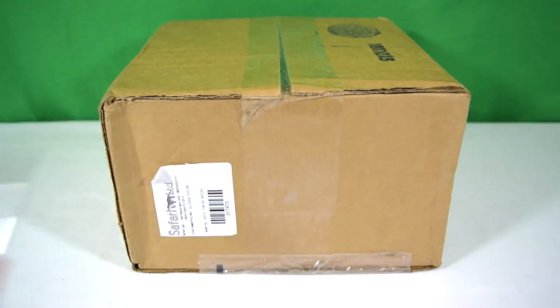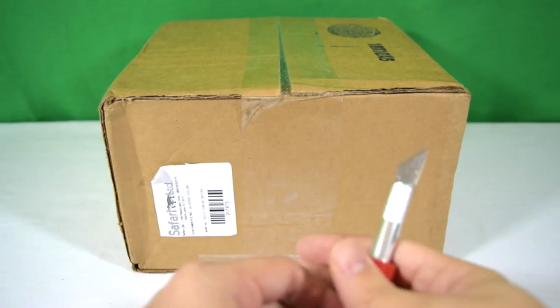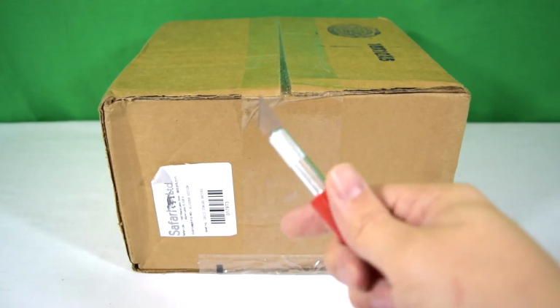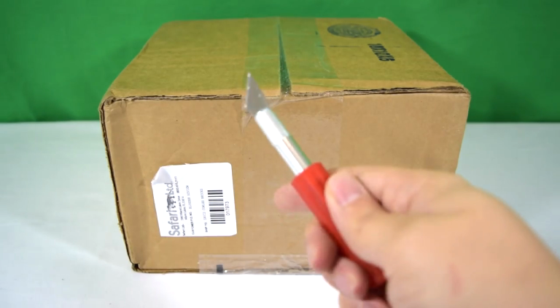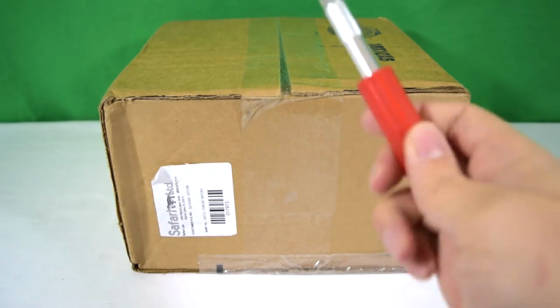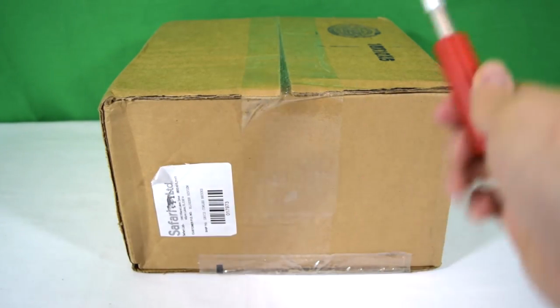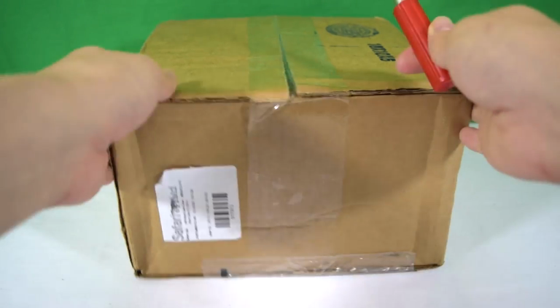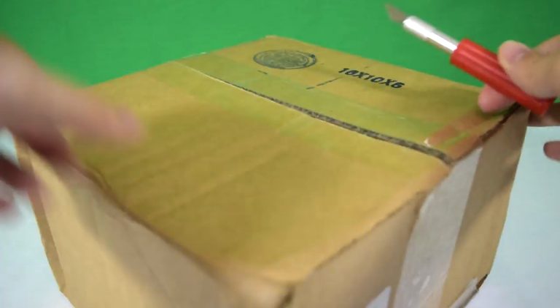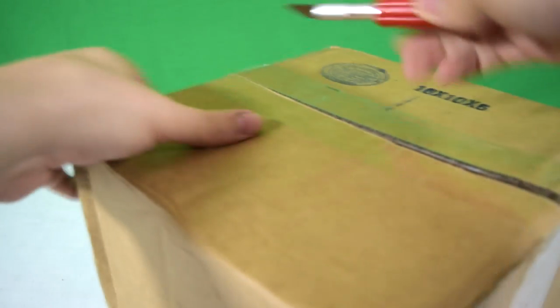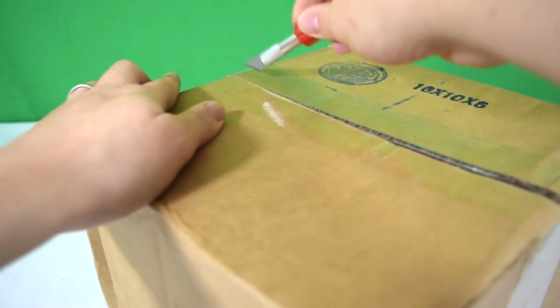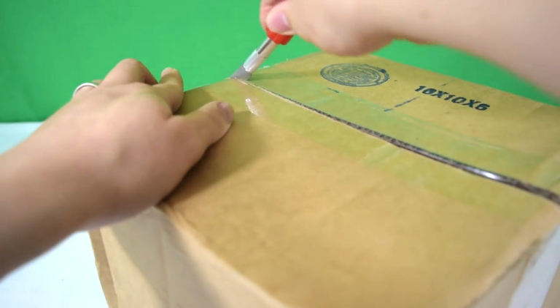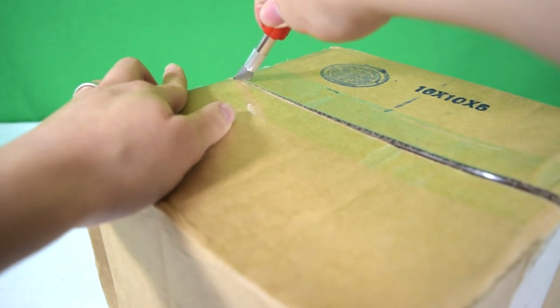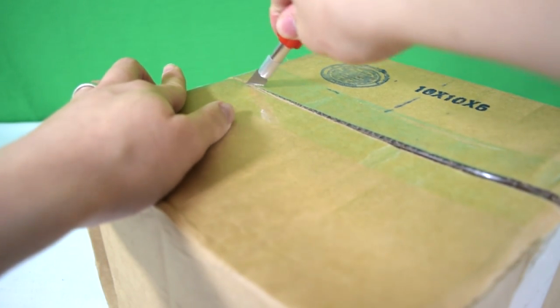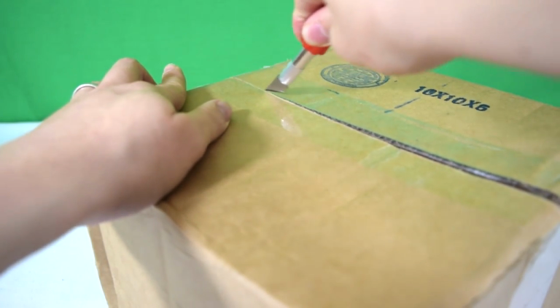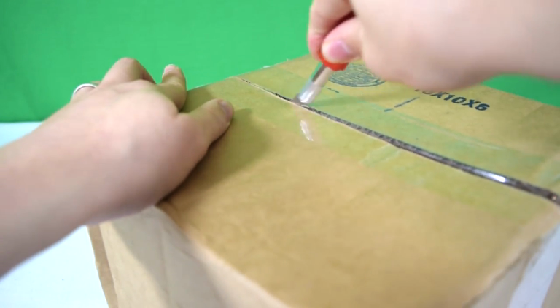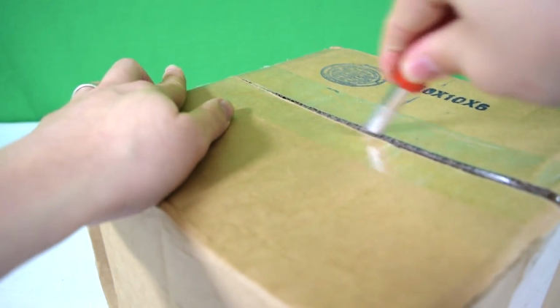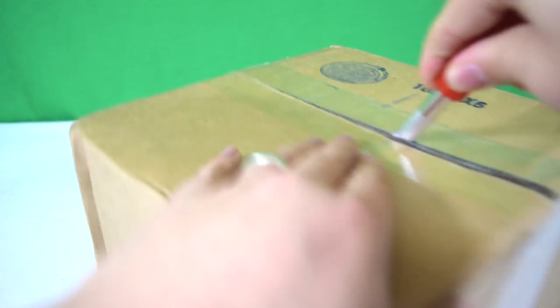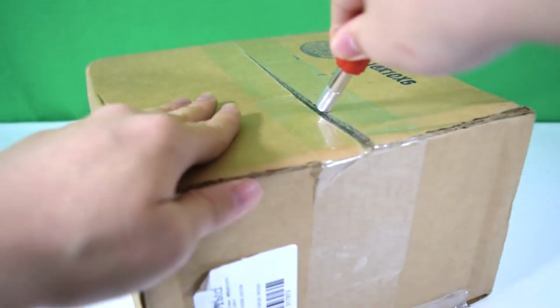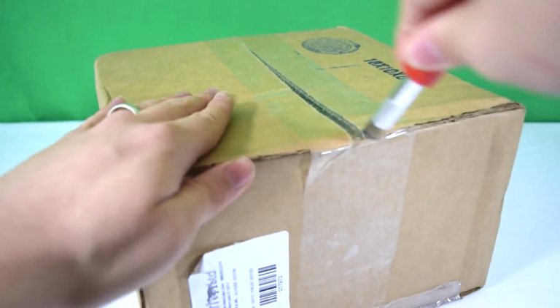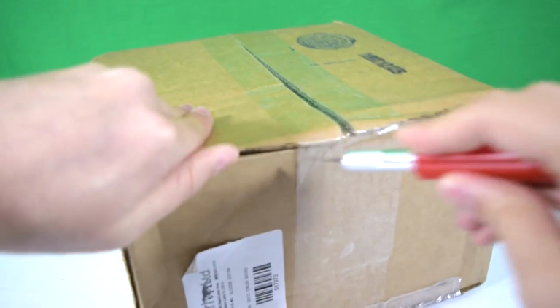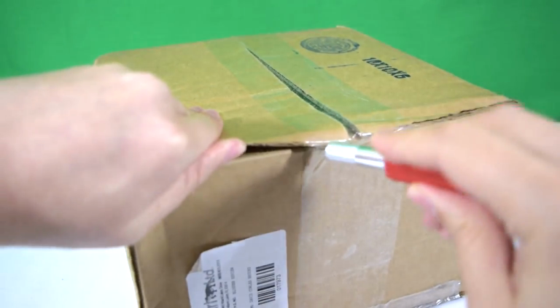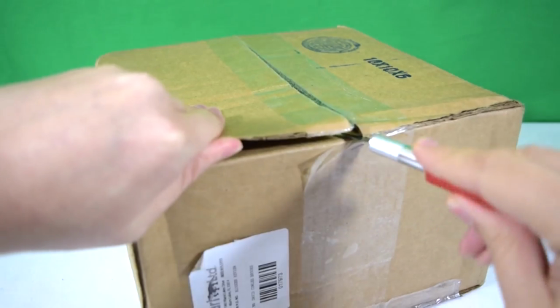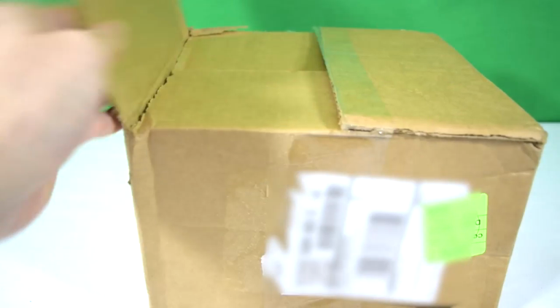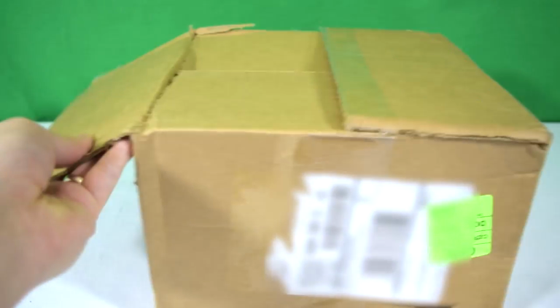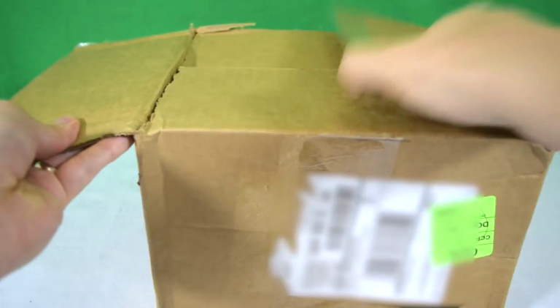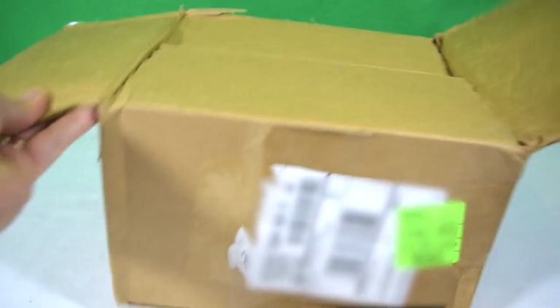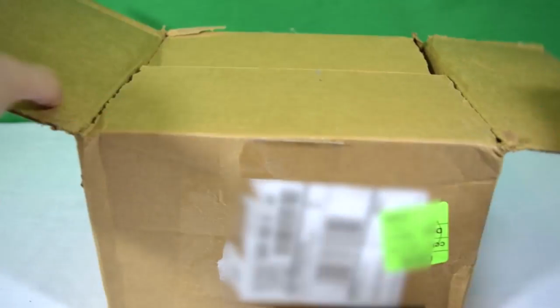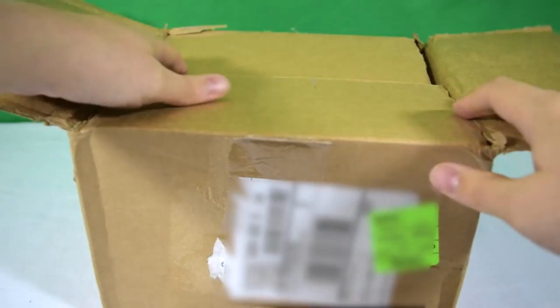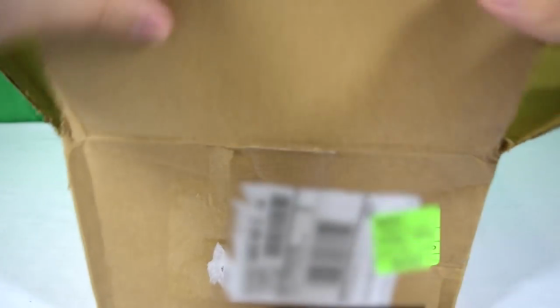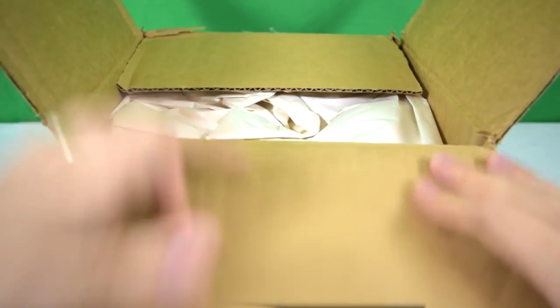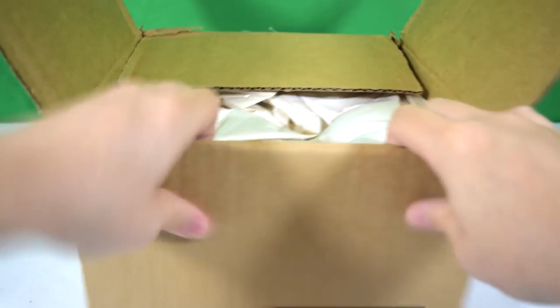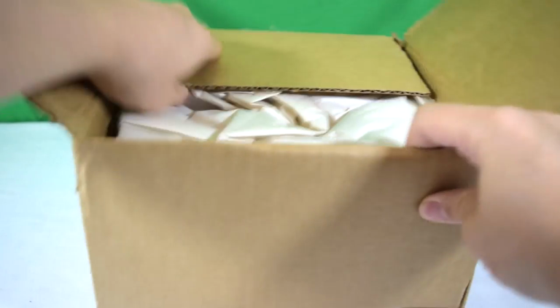I've got my trusty craft knife here, and remember kids: if you're using a craft knife, they do bite, so get adult supervision to make sure that you don't get bitten. Okay, let's see what we've got inside.